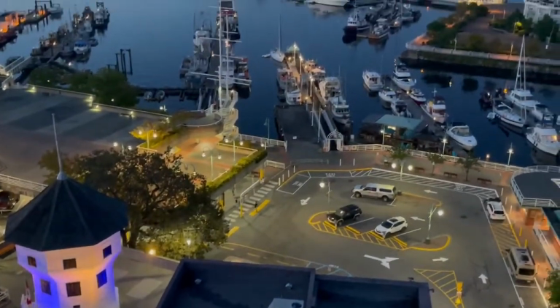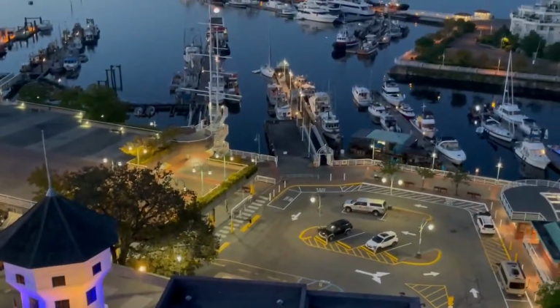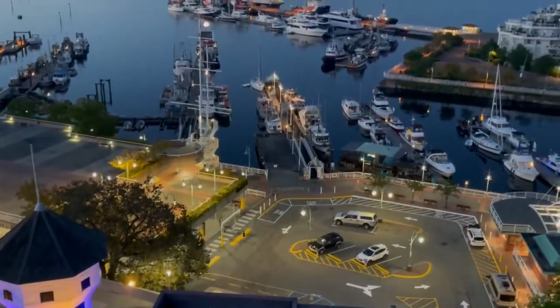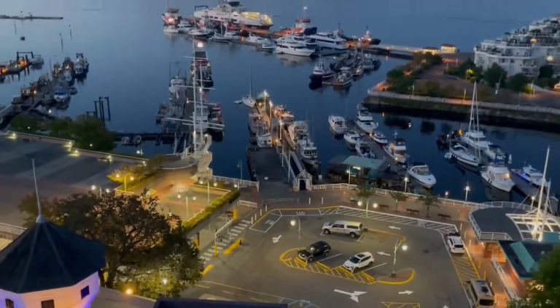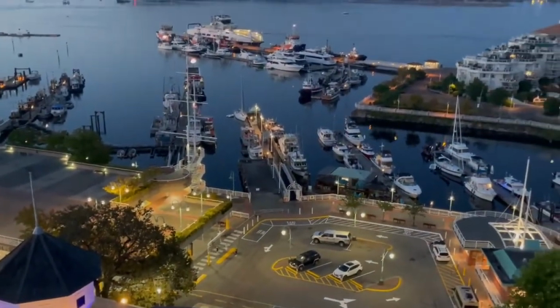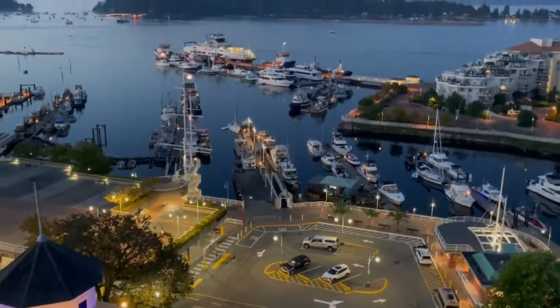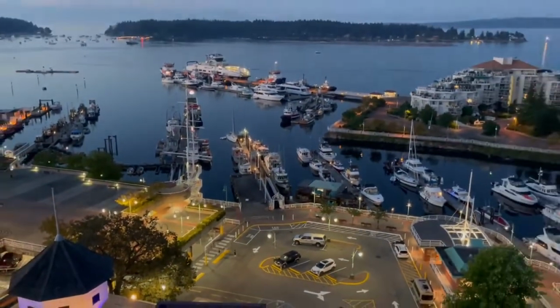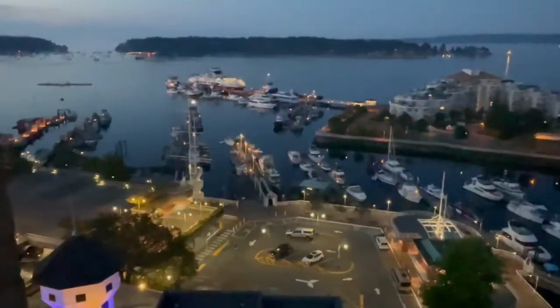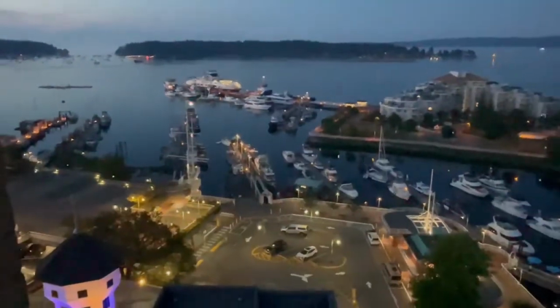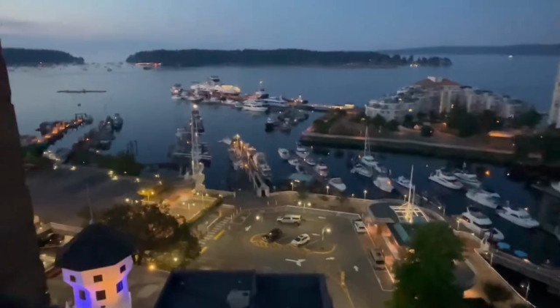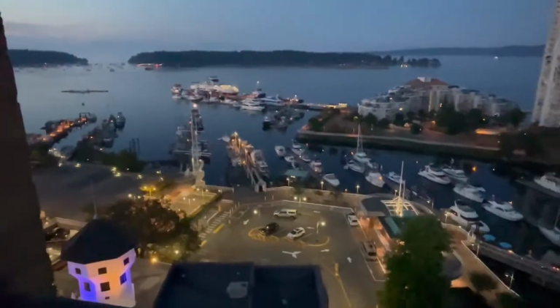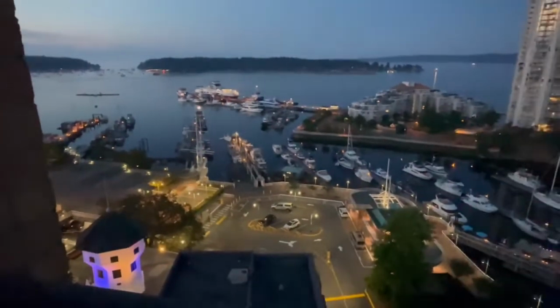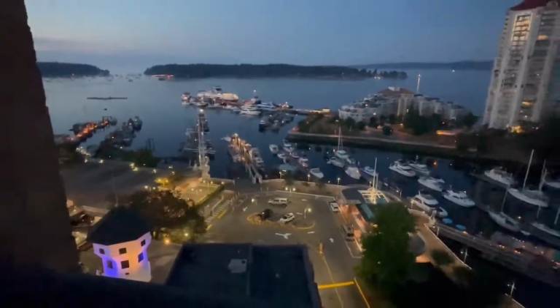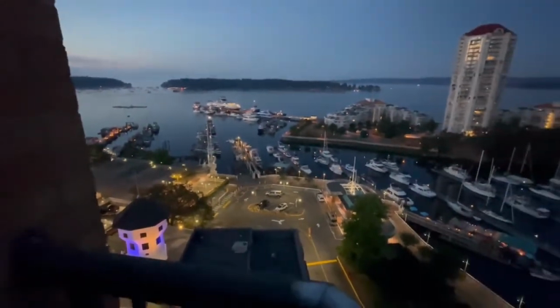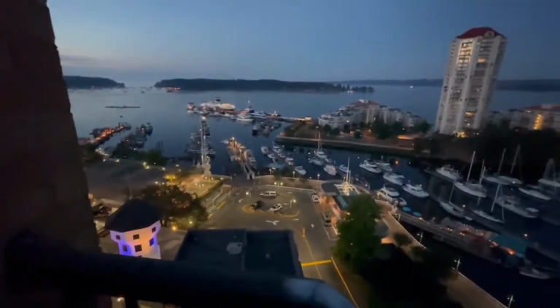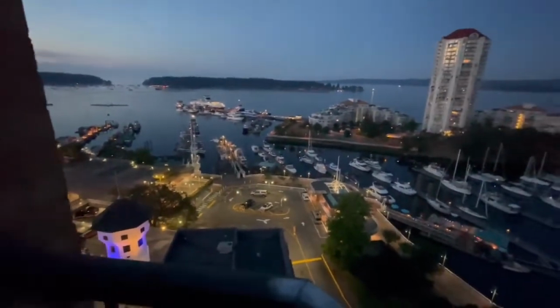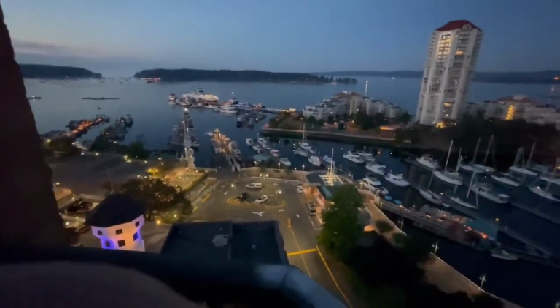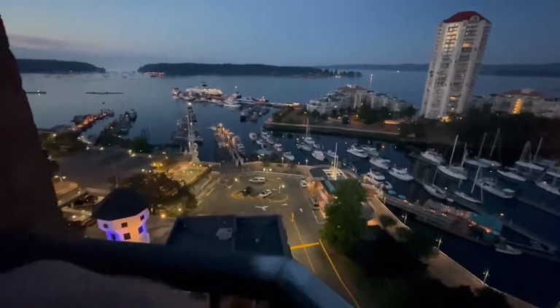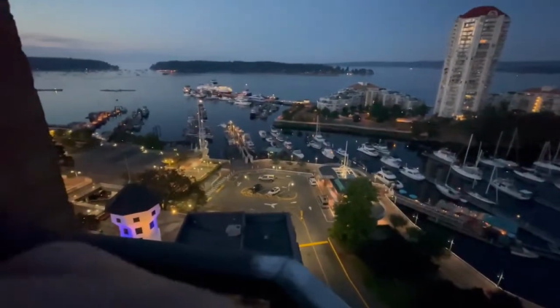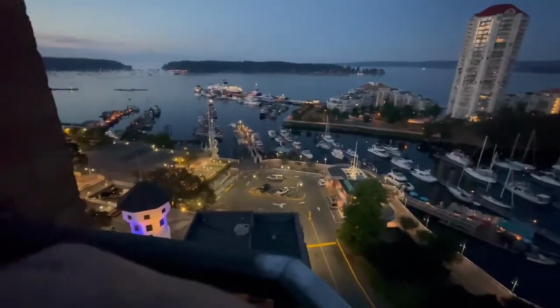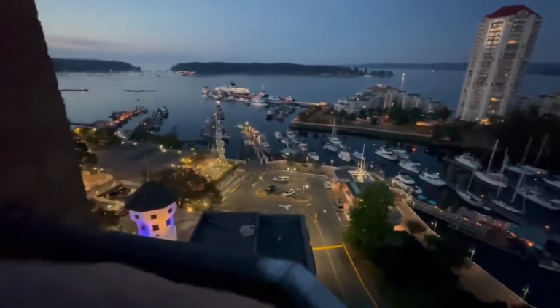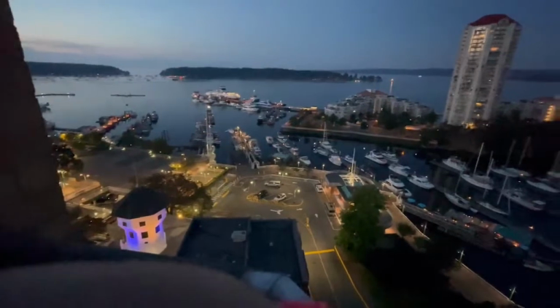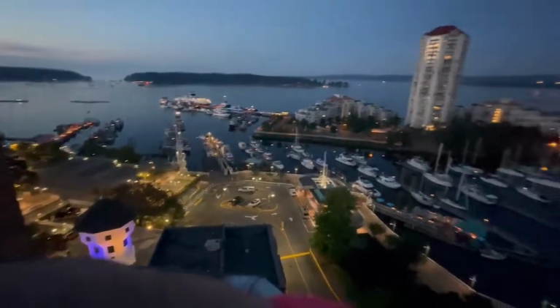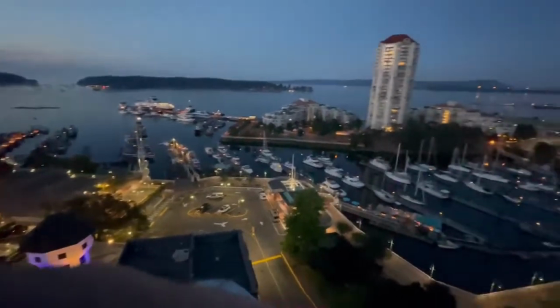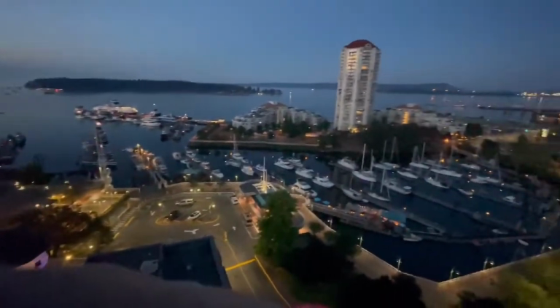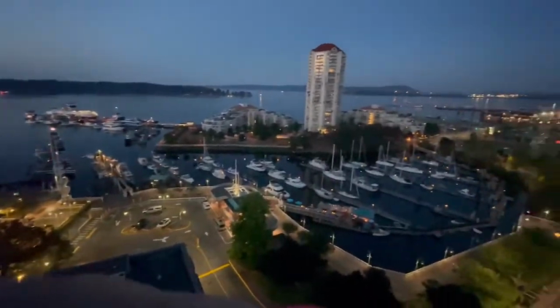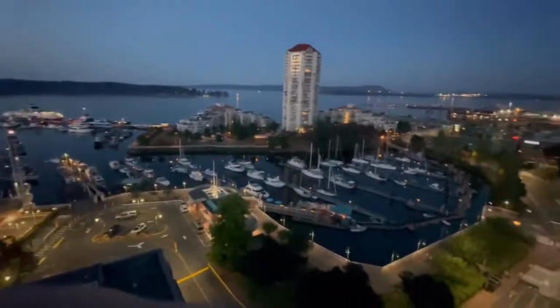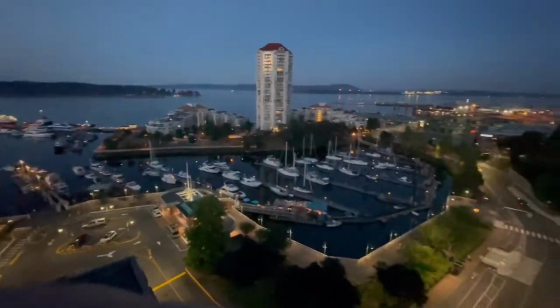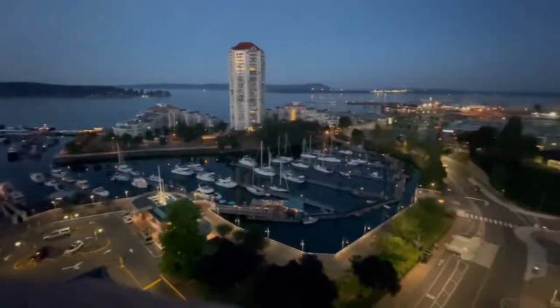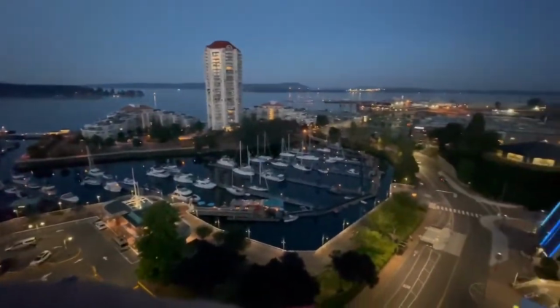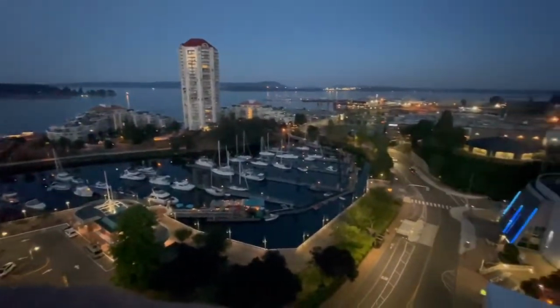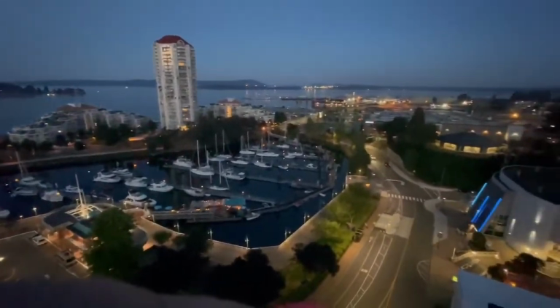Downtown in the evening, especially in the summer, there's a lot to offer. There's a visiting port down there, and there are little shops and restaurants along the waterfront. It's really a beautiful place to come and visit.